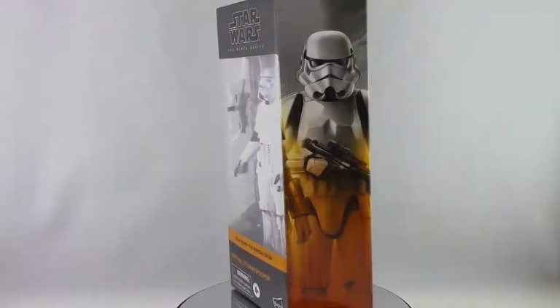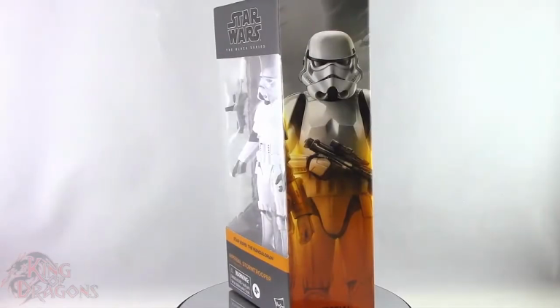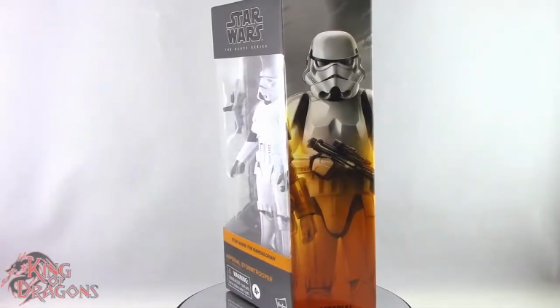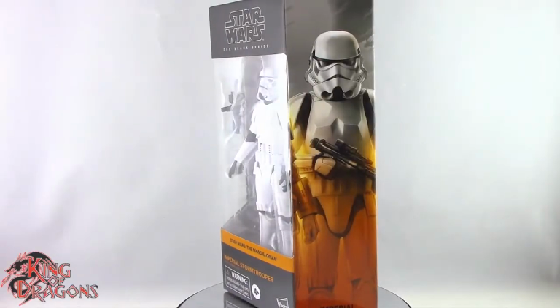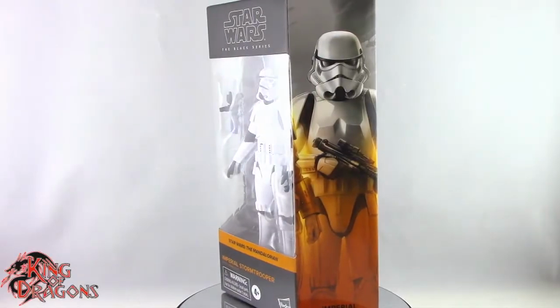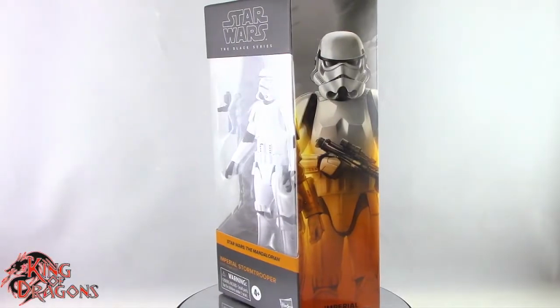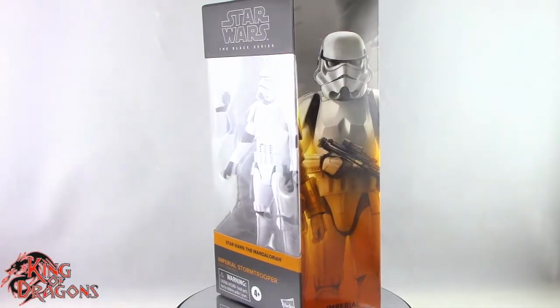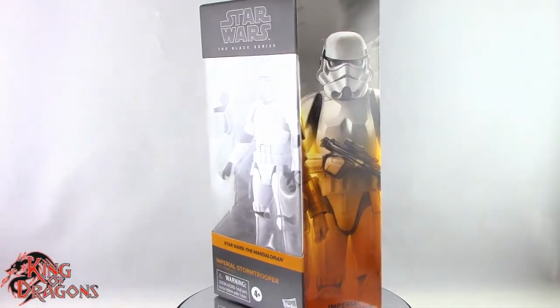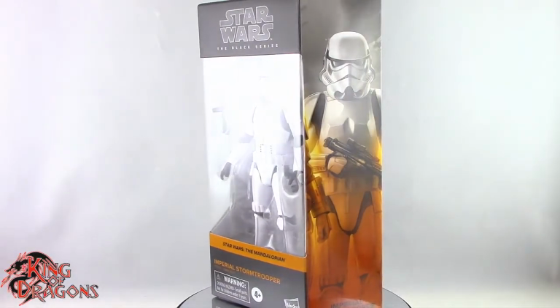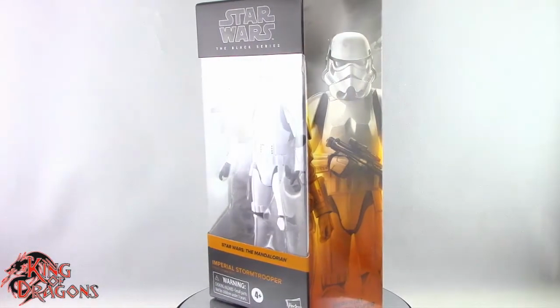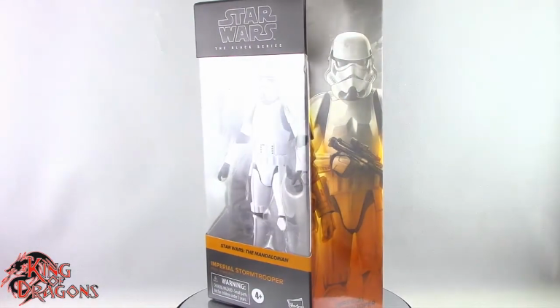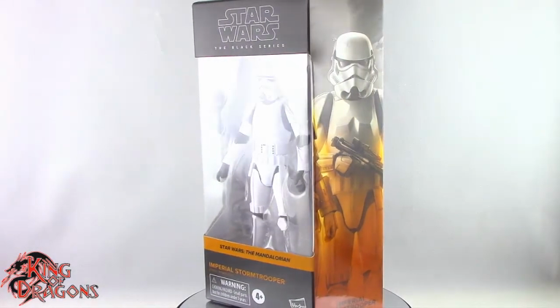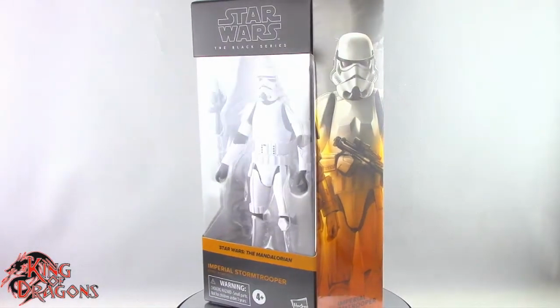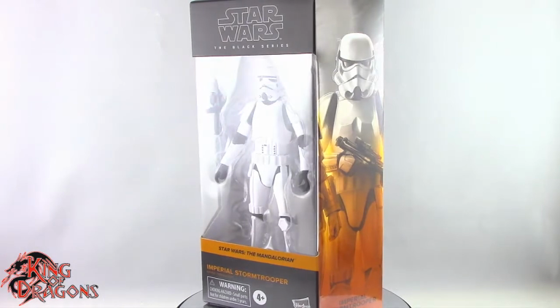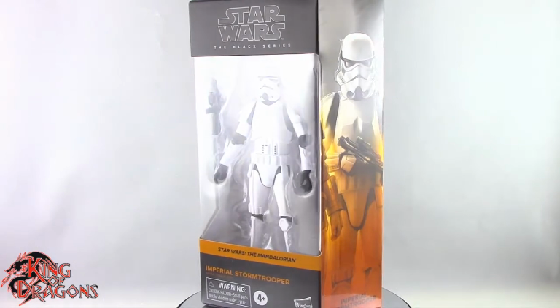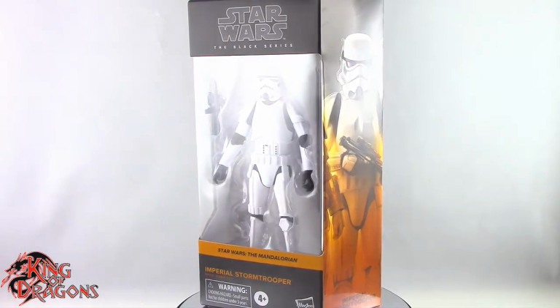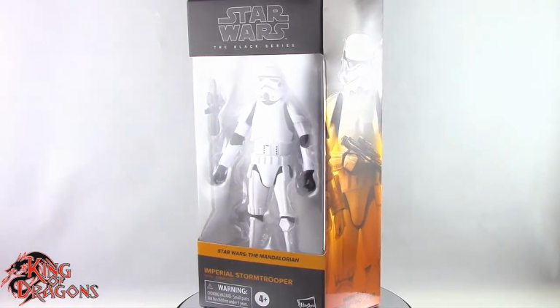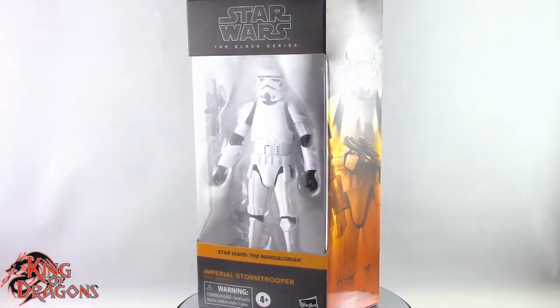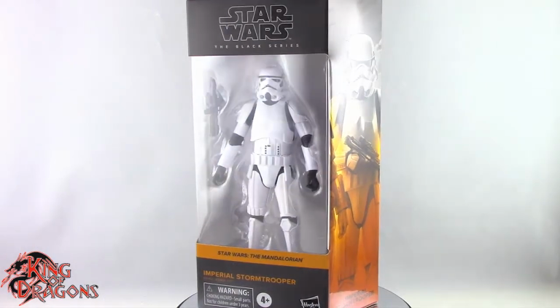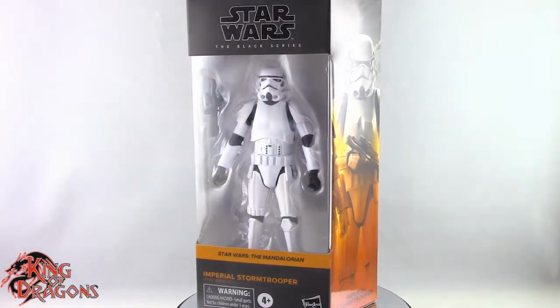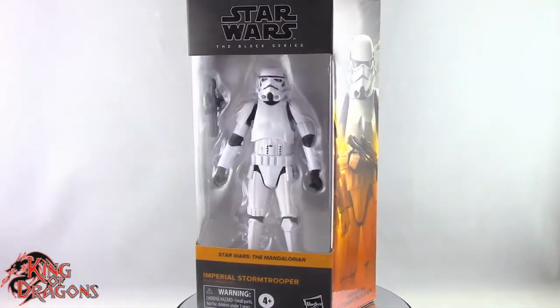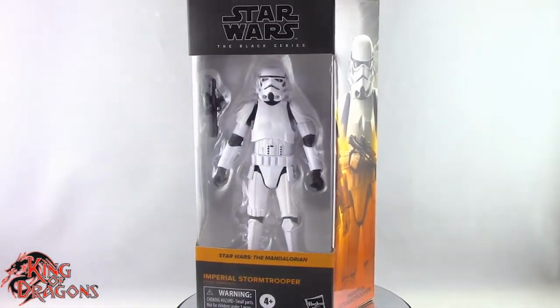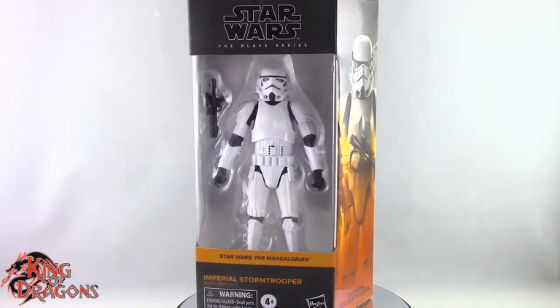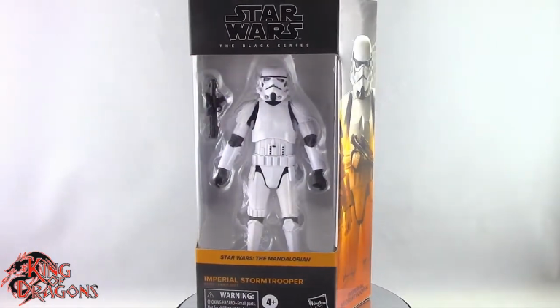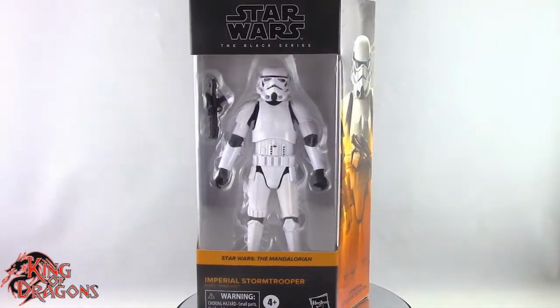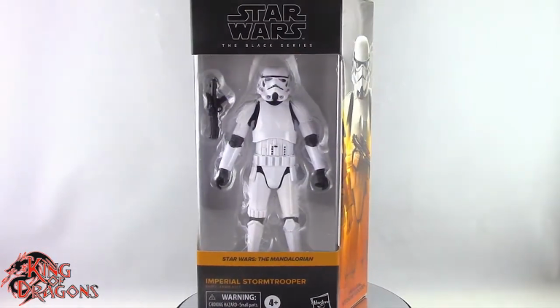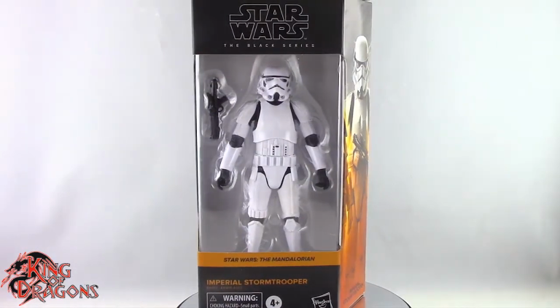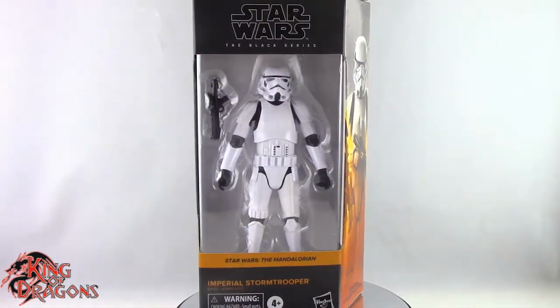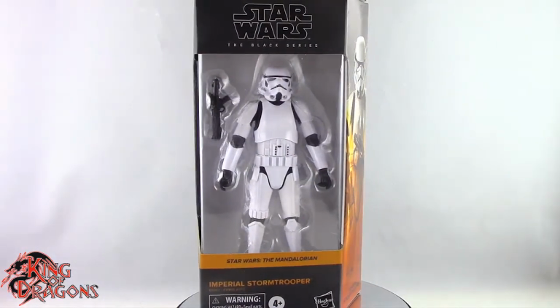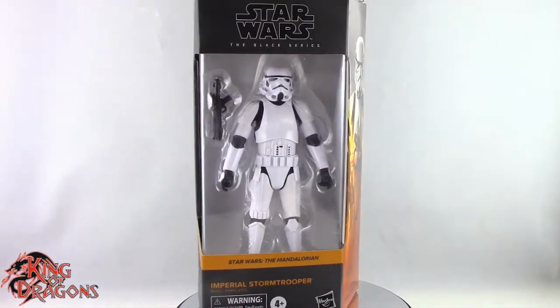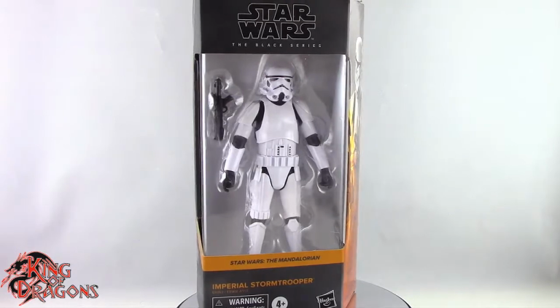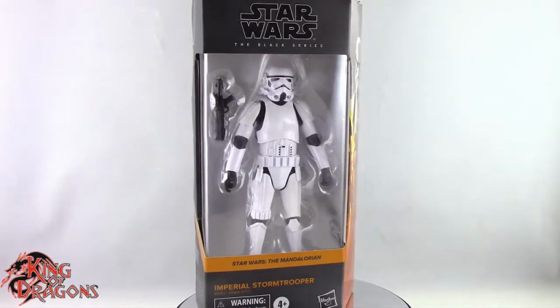What's going on everybody? King of Dragons 5000 here coming at you with another figure review. Today we'll be having a look at the Star Wars Black Series Imperial Stormtrooper.